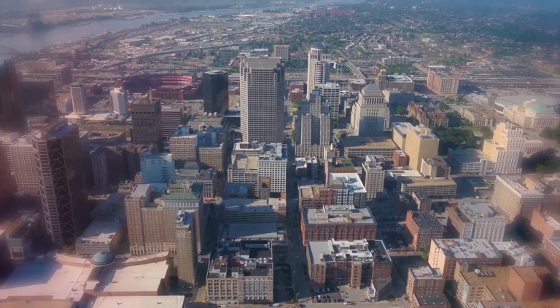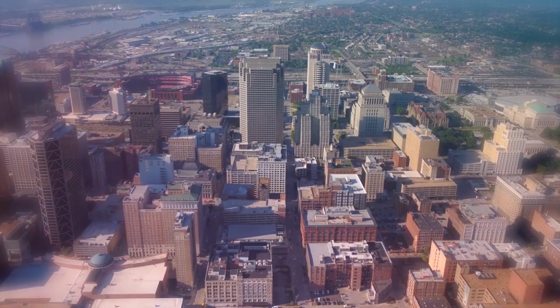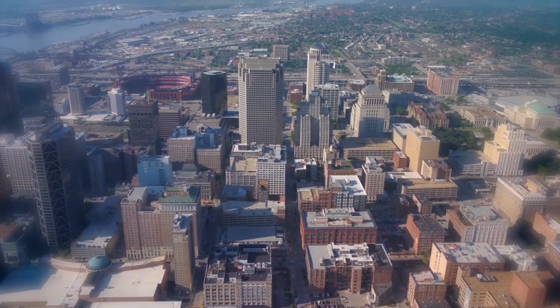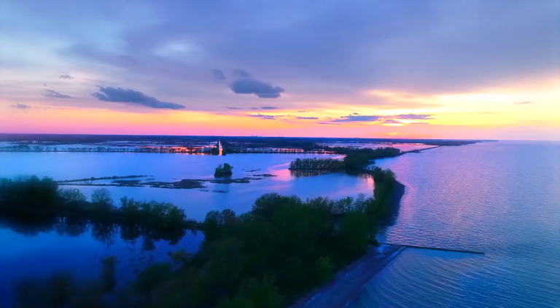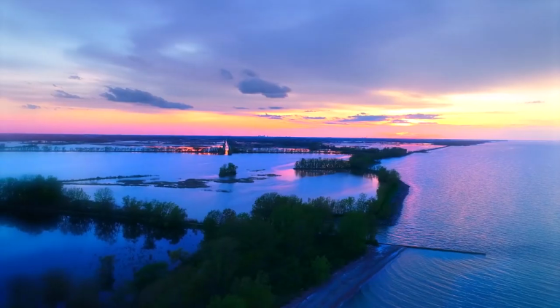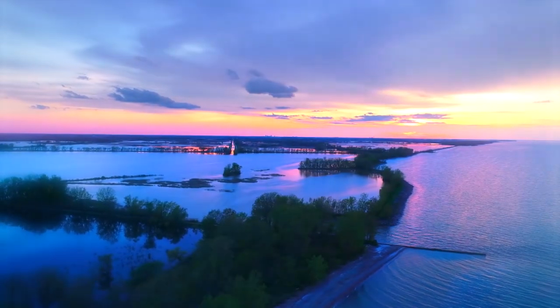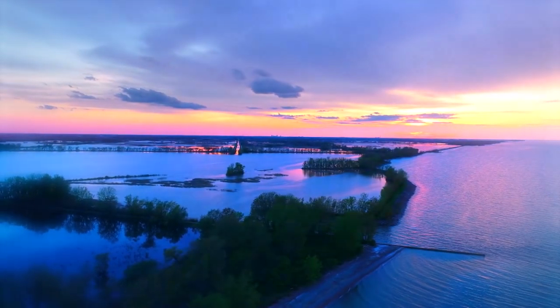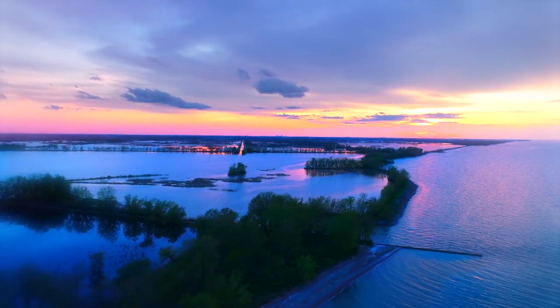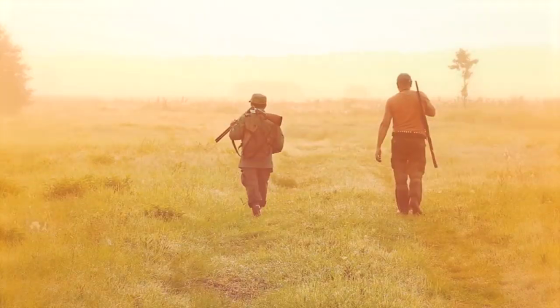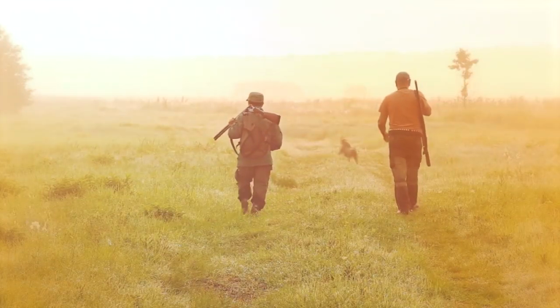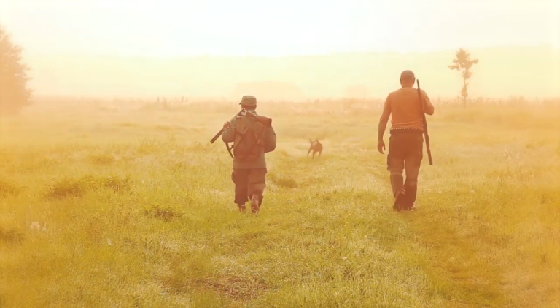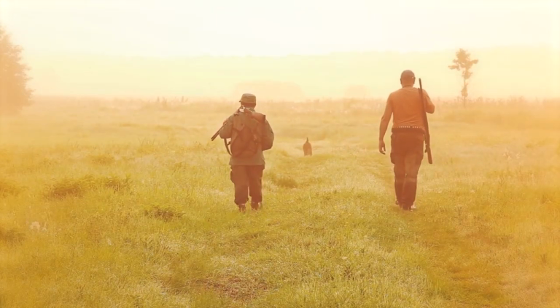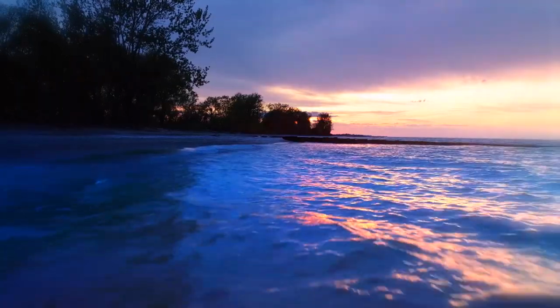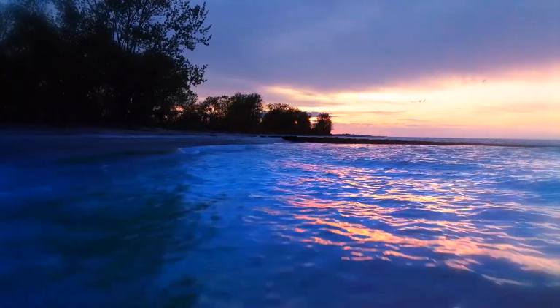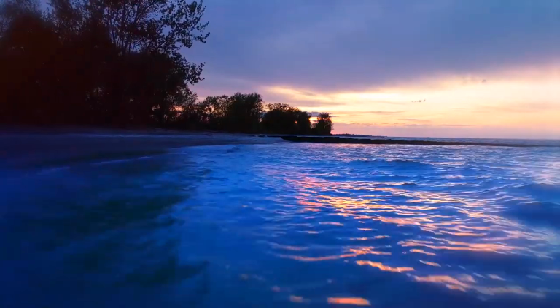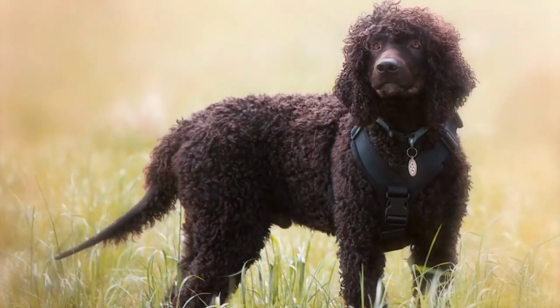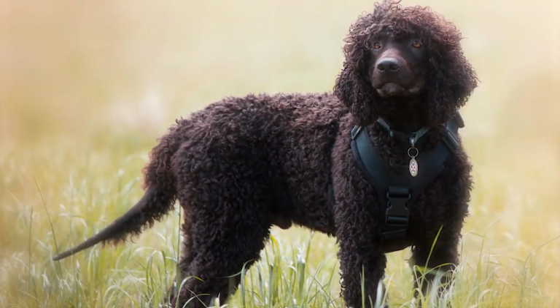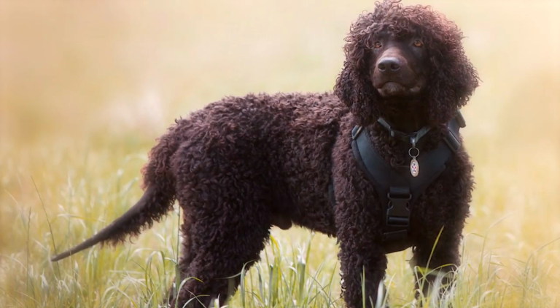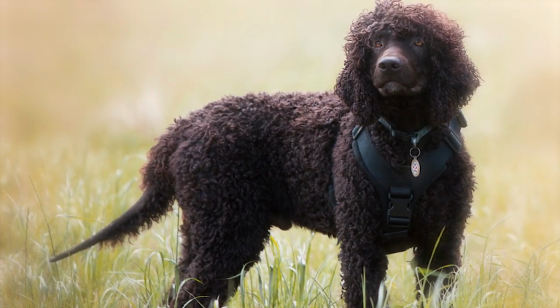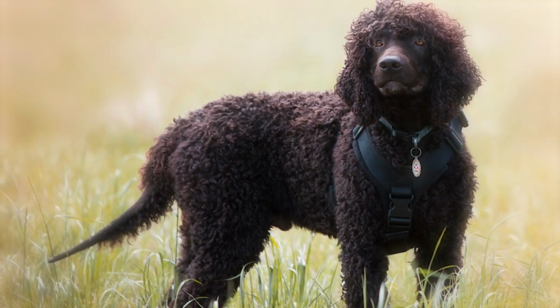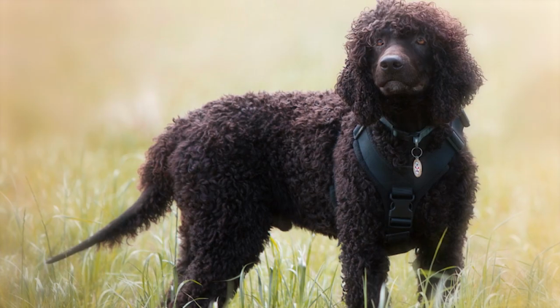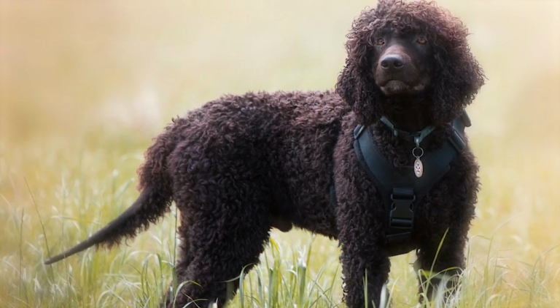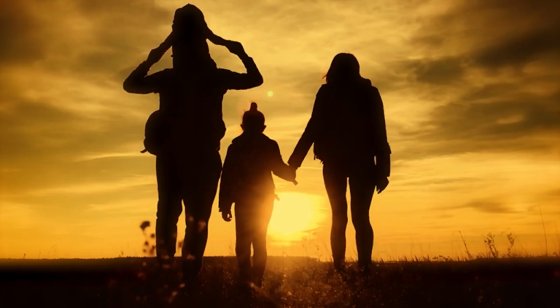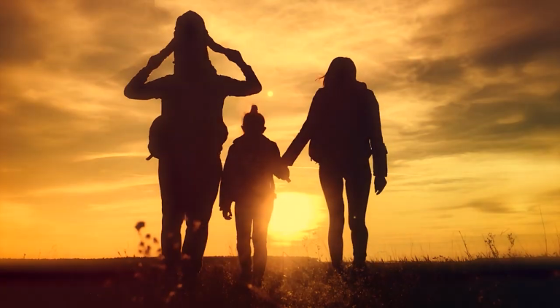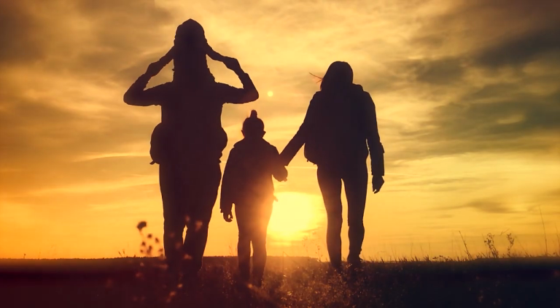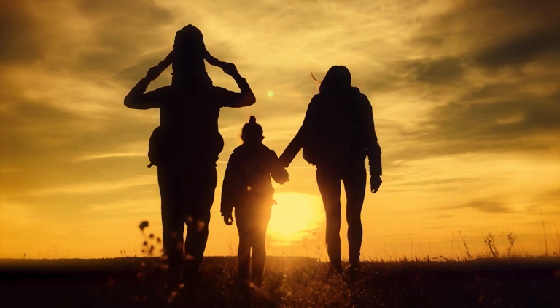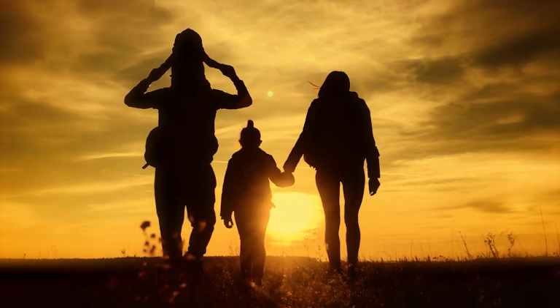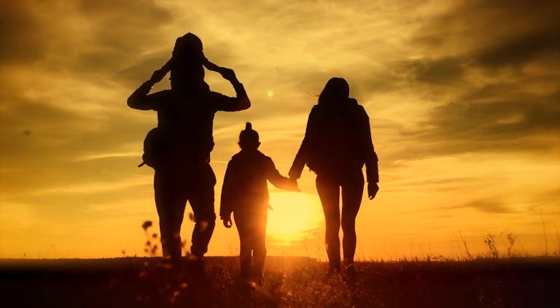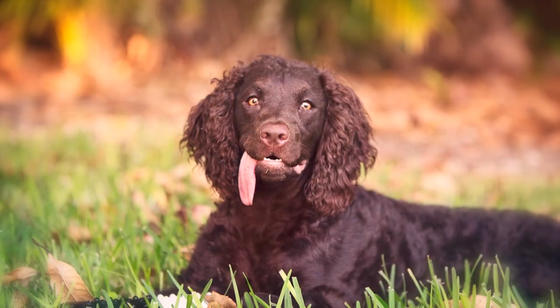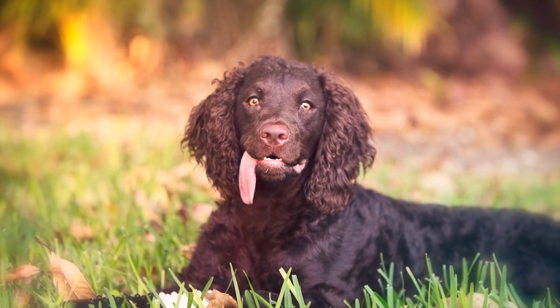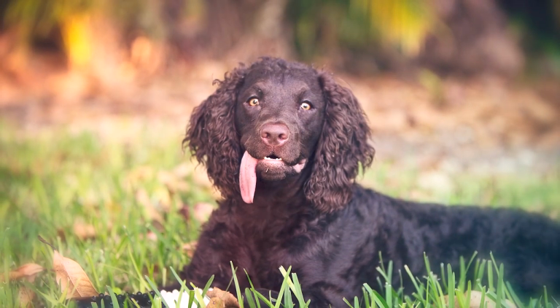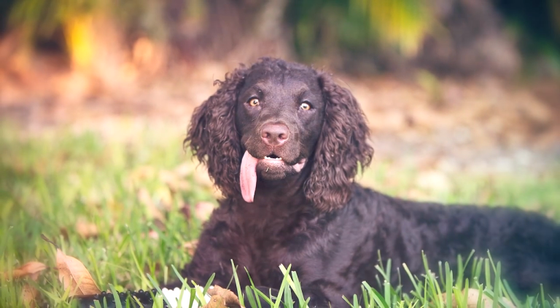Number 3: American Water Spaniel. The luscious brown locks on these dogs truly set them apart. Bred in the Midwest specifically by the Great Lakes, this breed is born to hunt and be in the water. Though fairly small, they have big personalities and love spending time playing with the family and expending energy on fun activities.